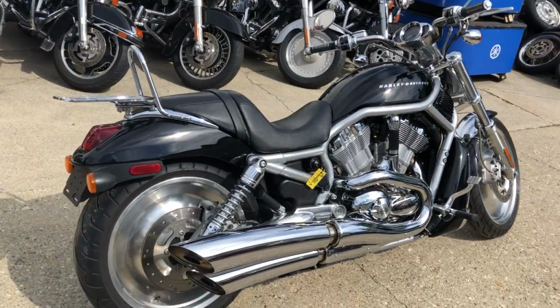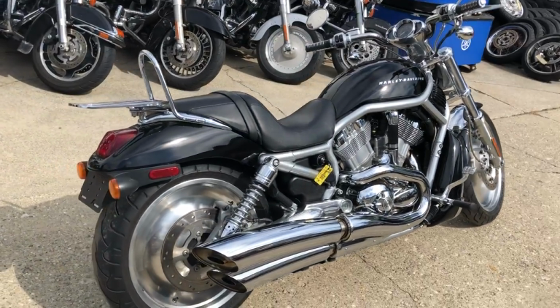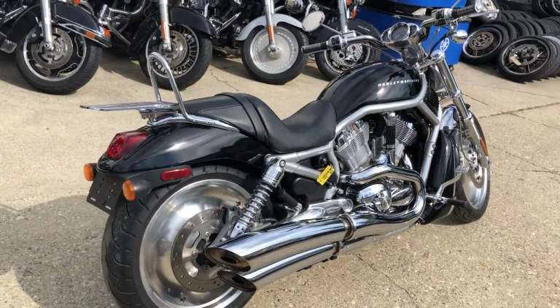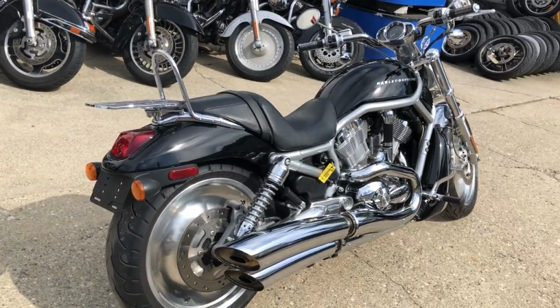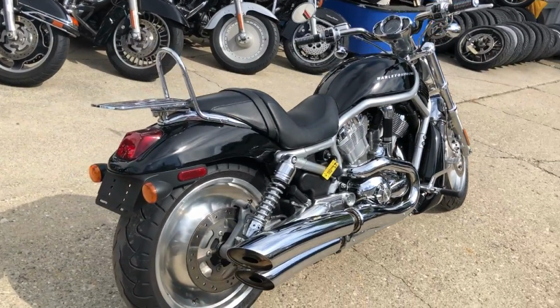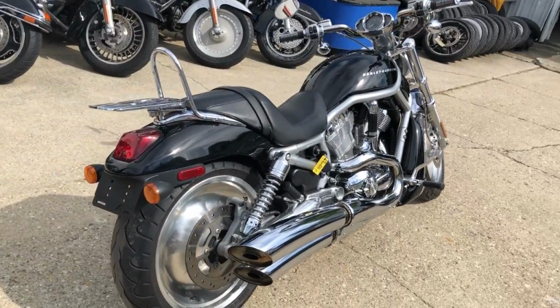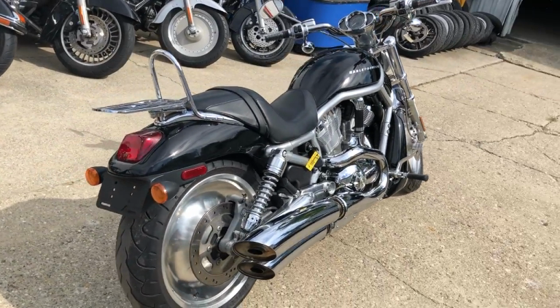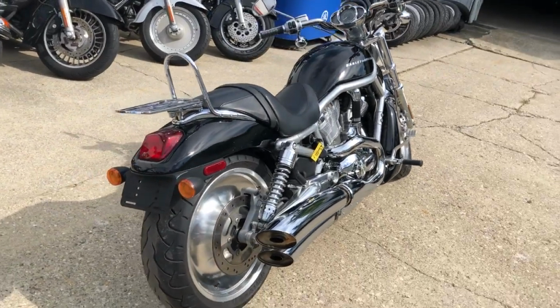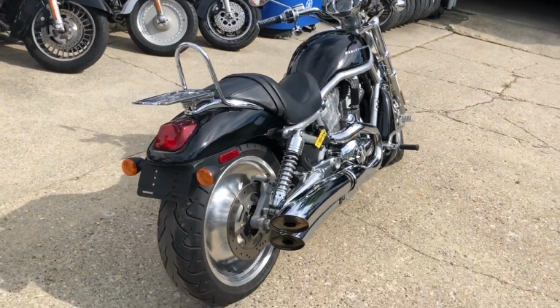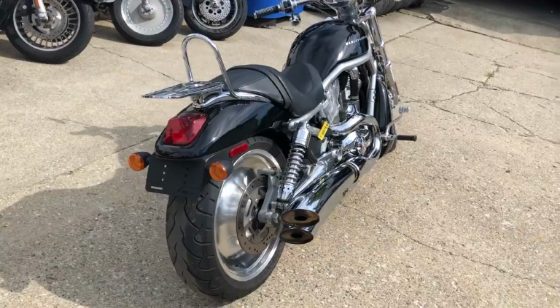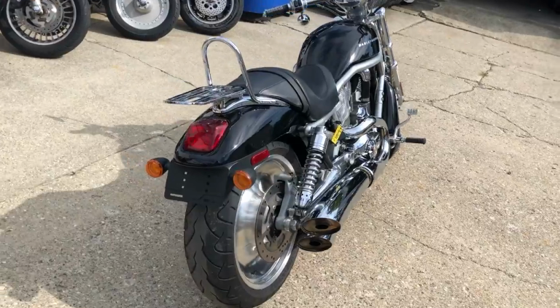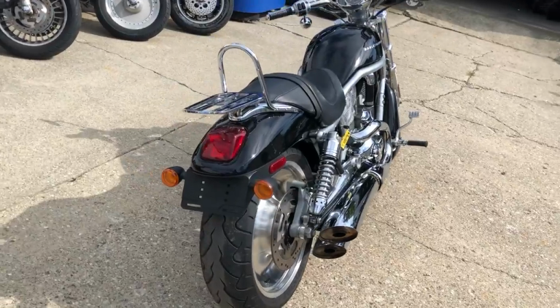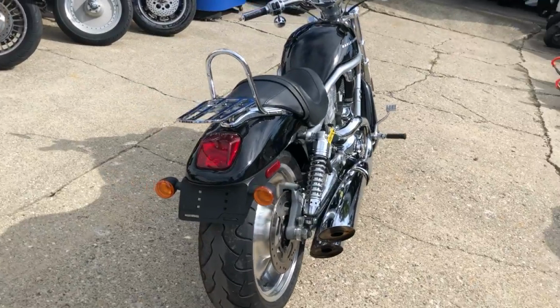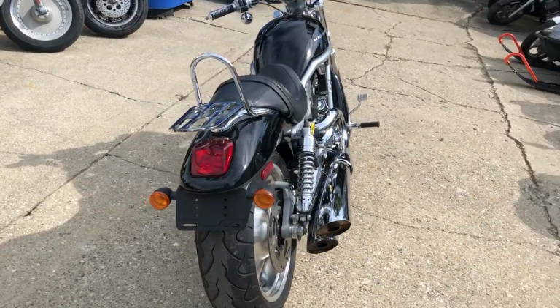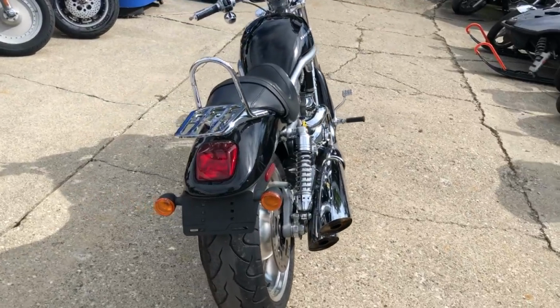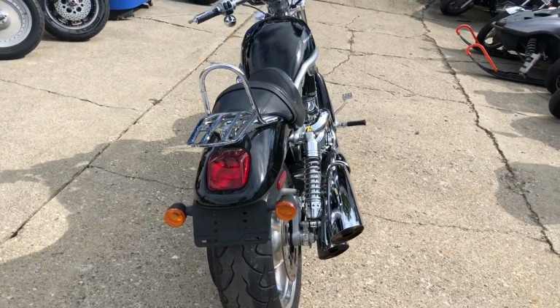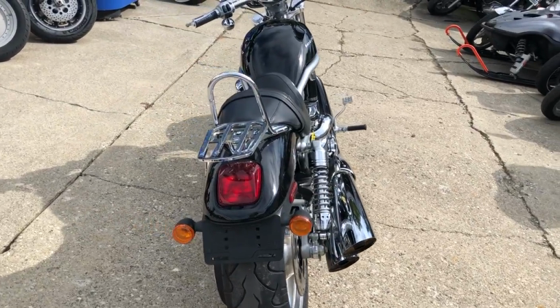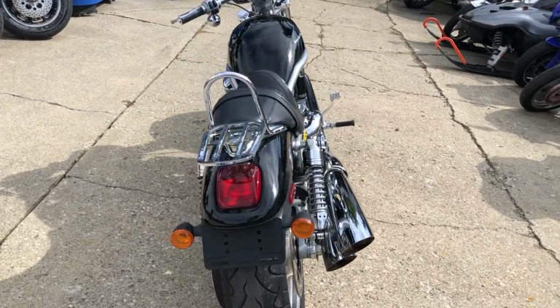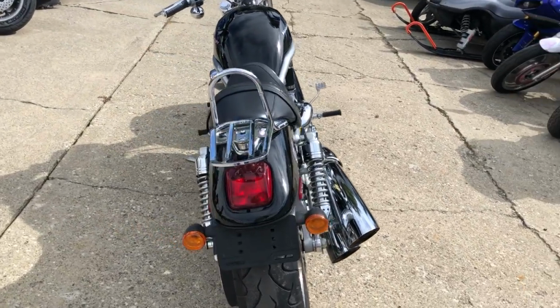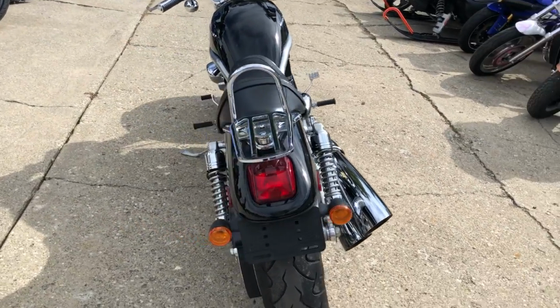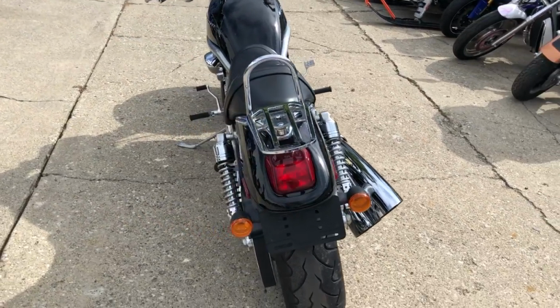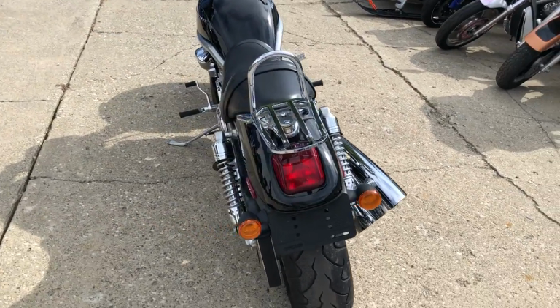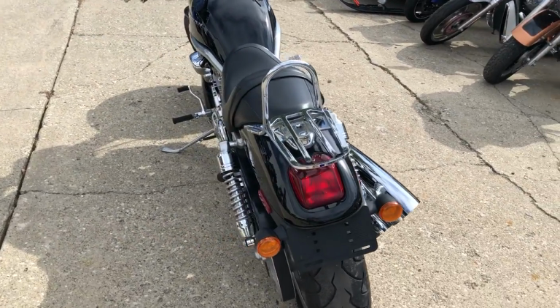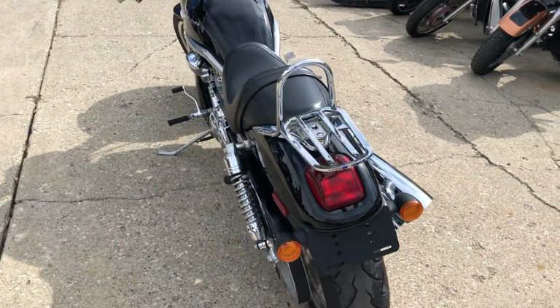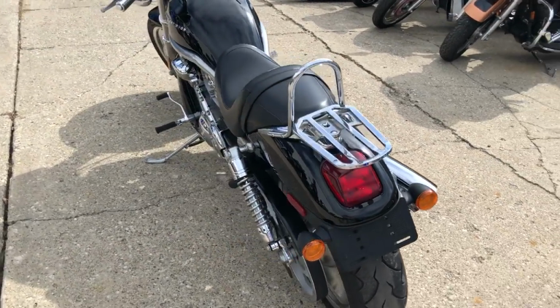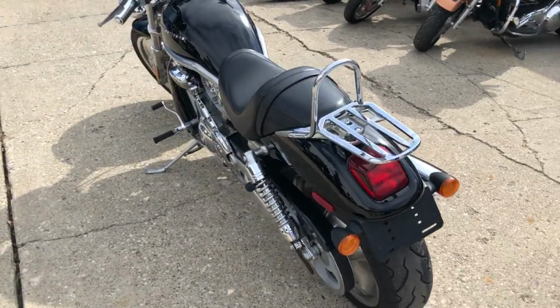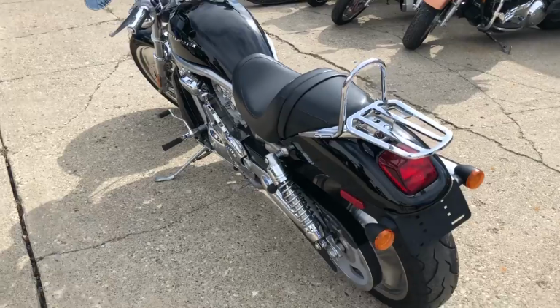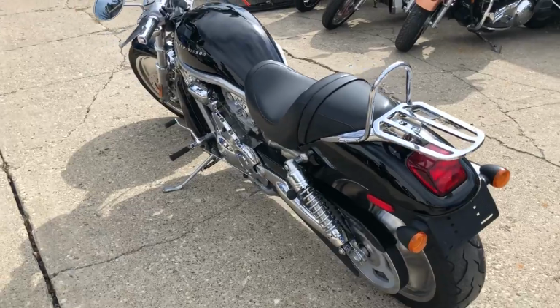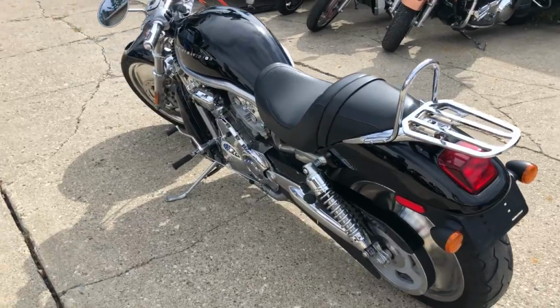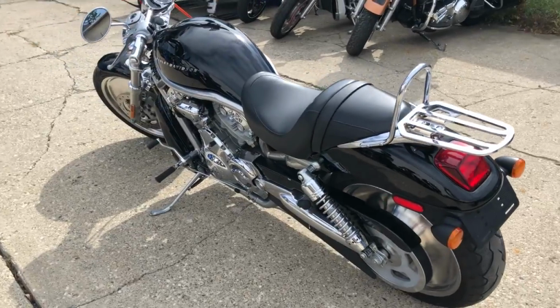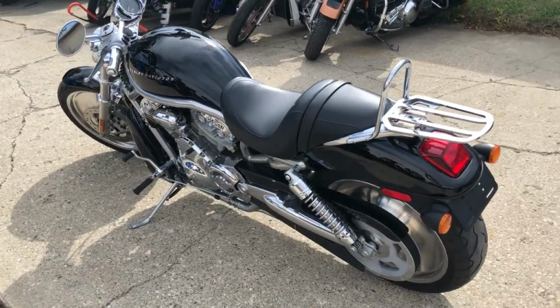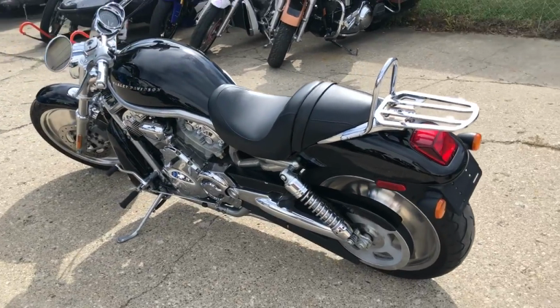The high gloss vivid black paint shines like new. Polished aluminum wheels, tons of chrome that shines bright. All stock with added backrest and luggage rack.